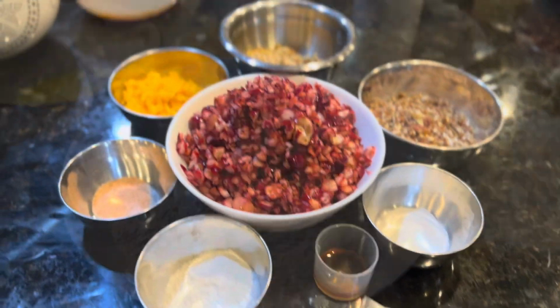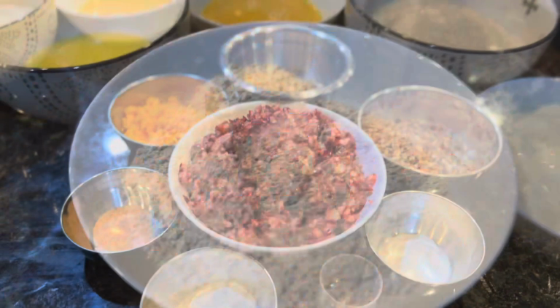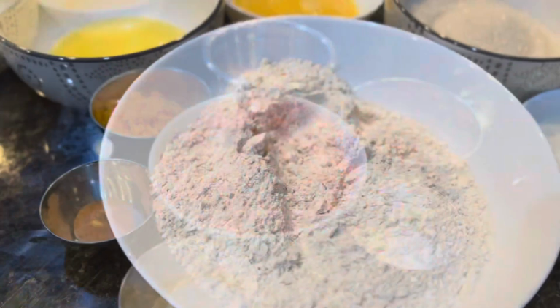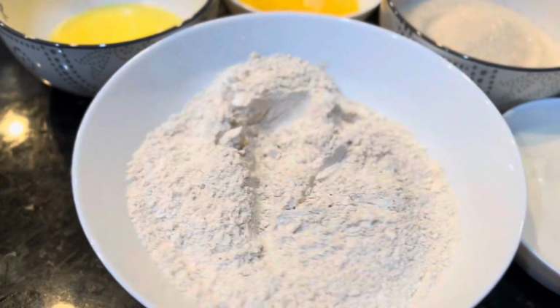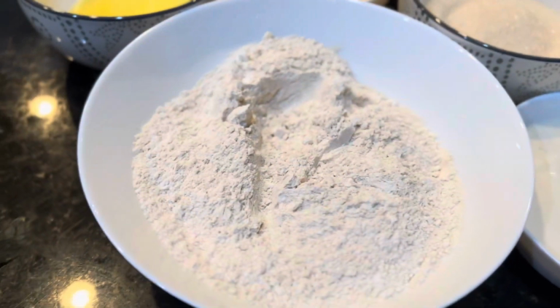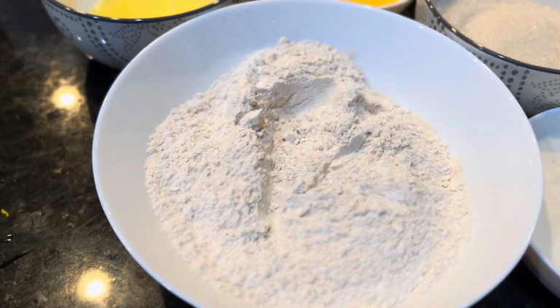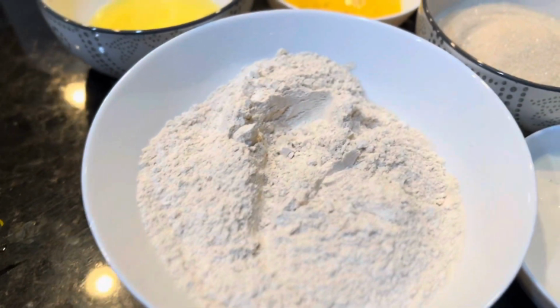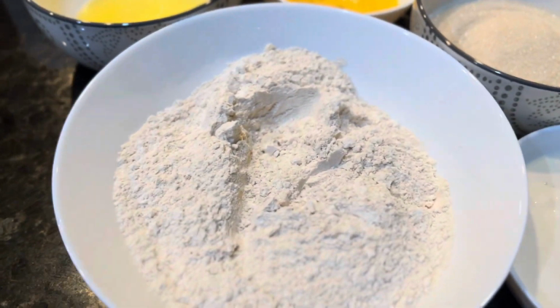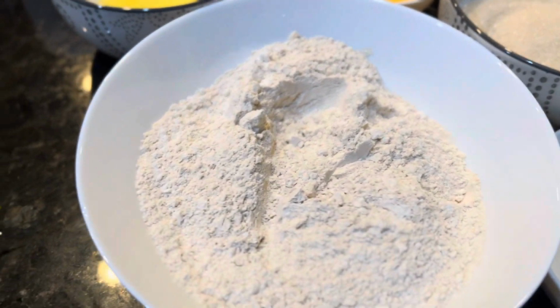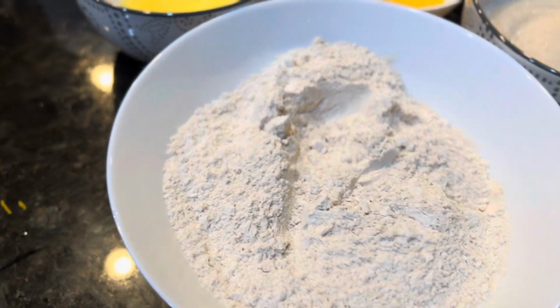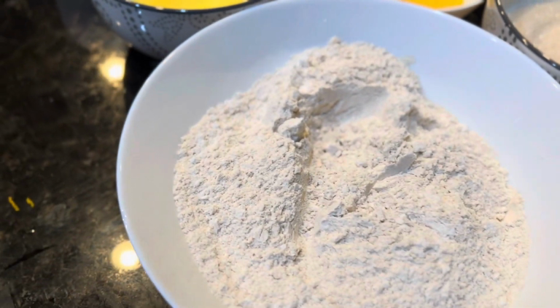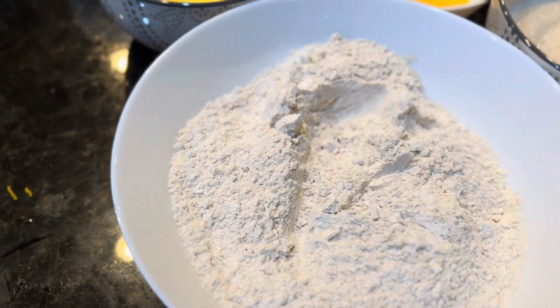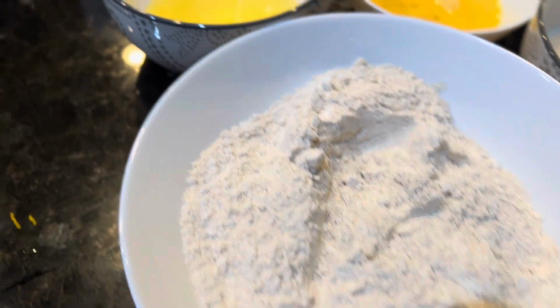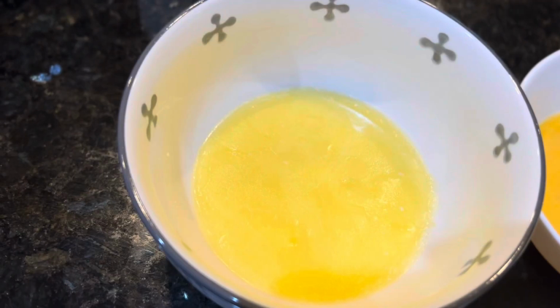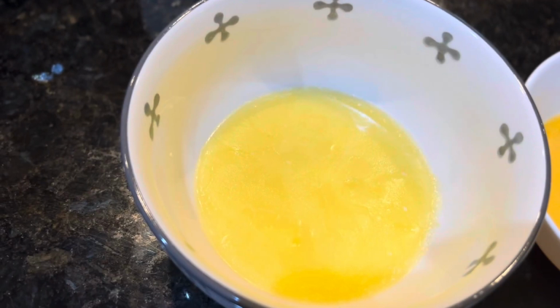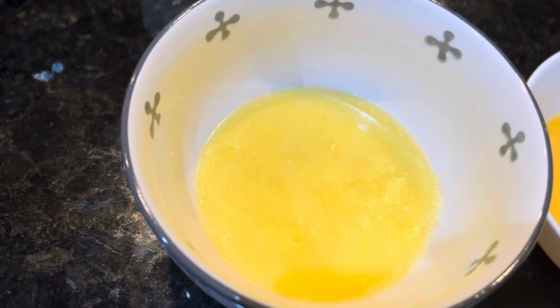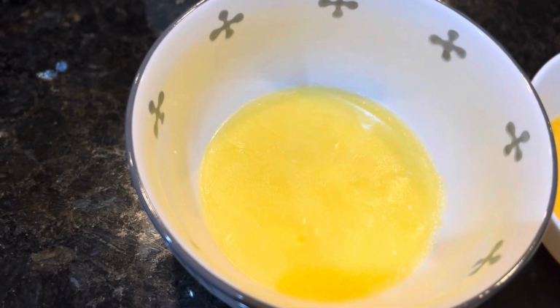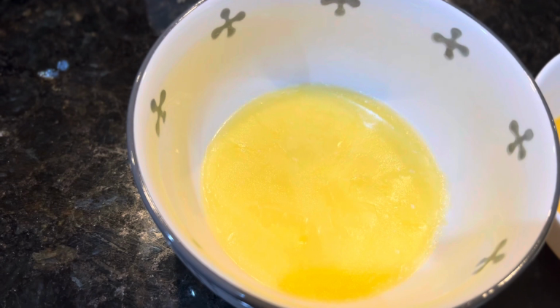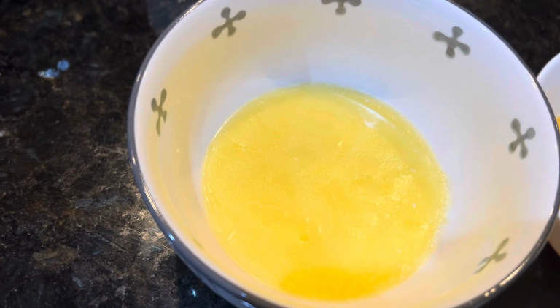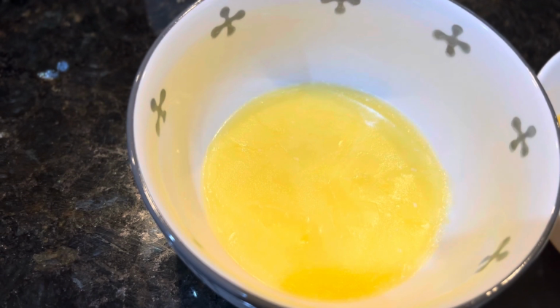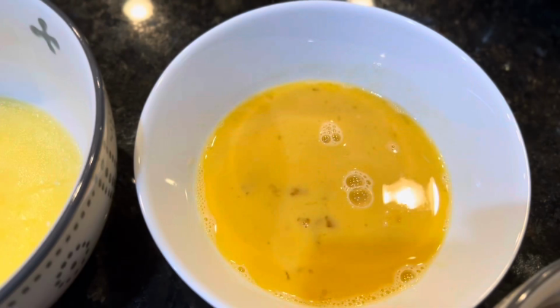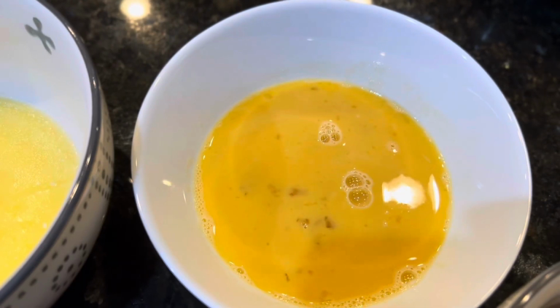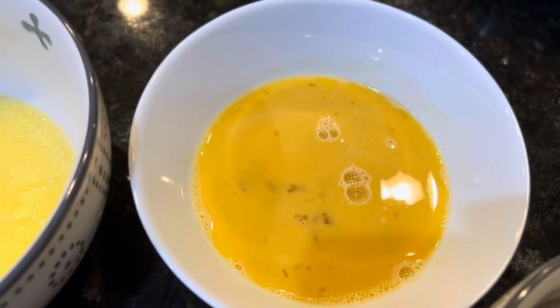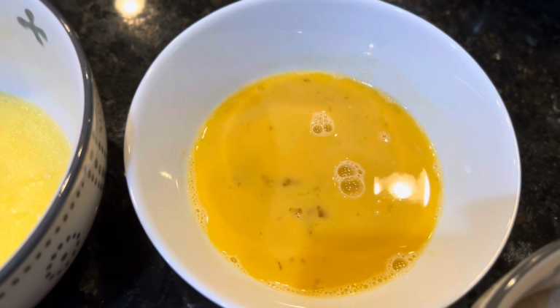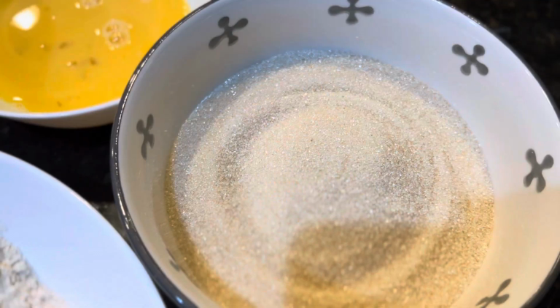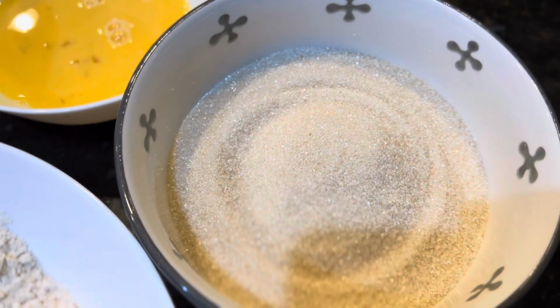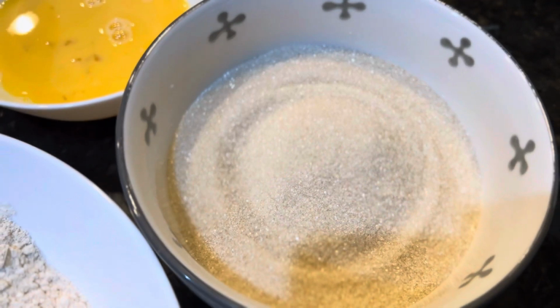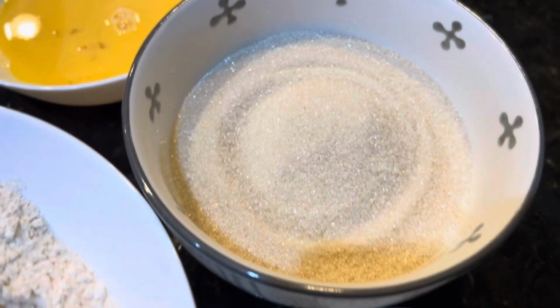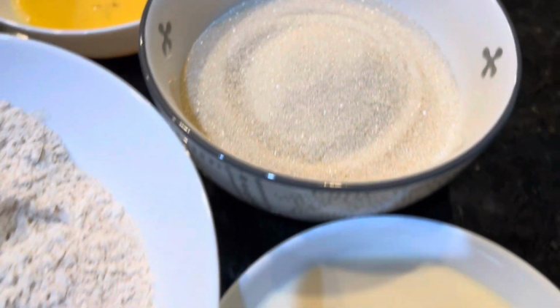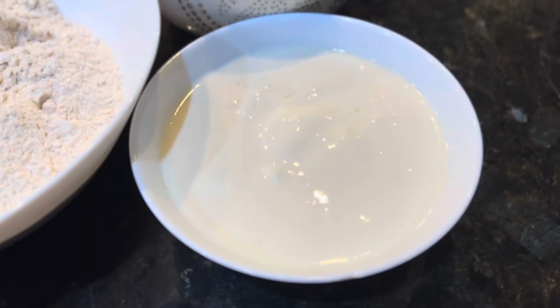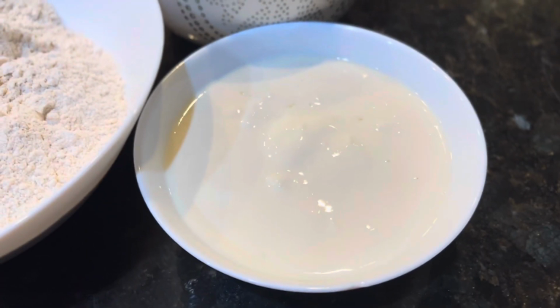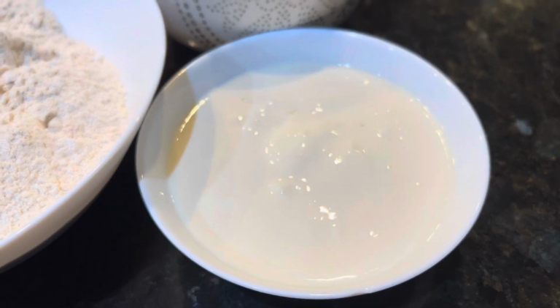4 cups of flour — all purpose flour or wheat flour — melted butter 4 tablespoons, 2 eggs, 2 cups of sugar, 2 cups of yogurt.